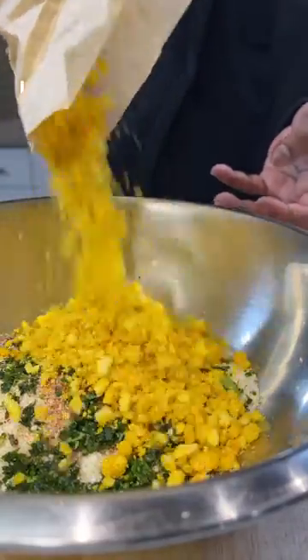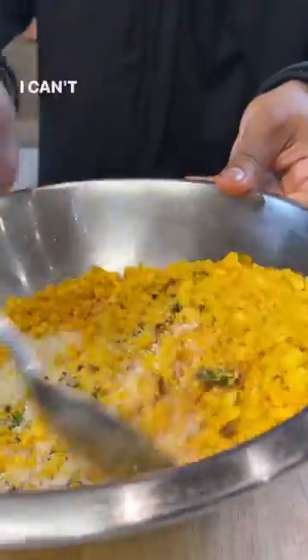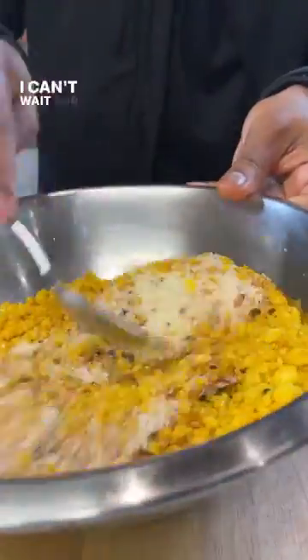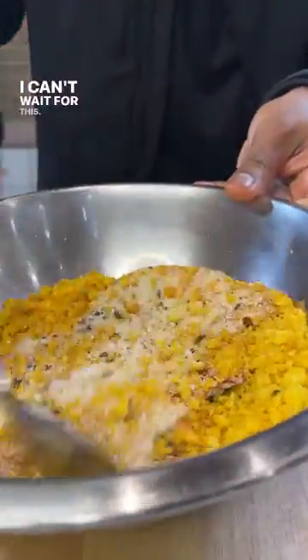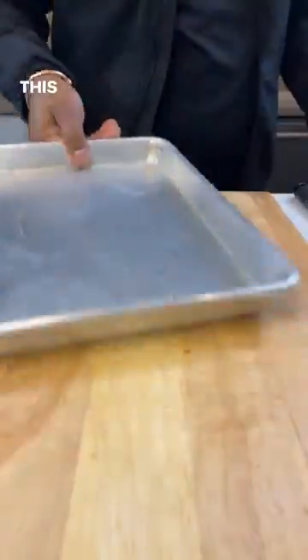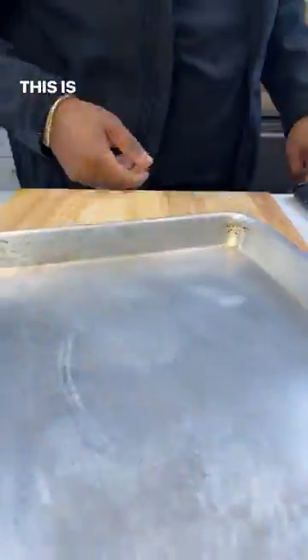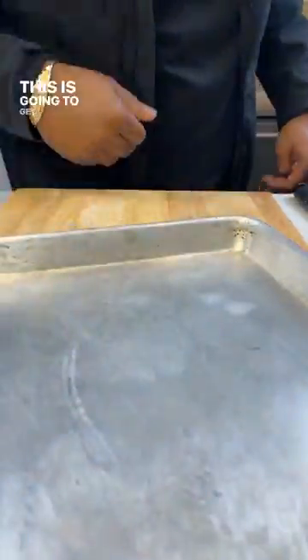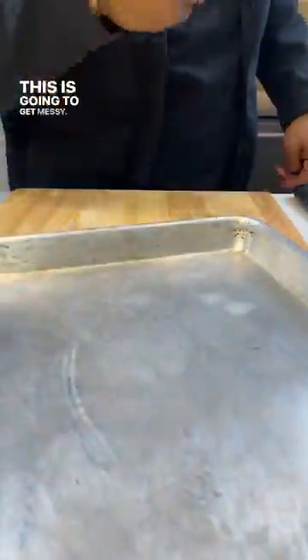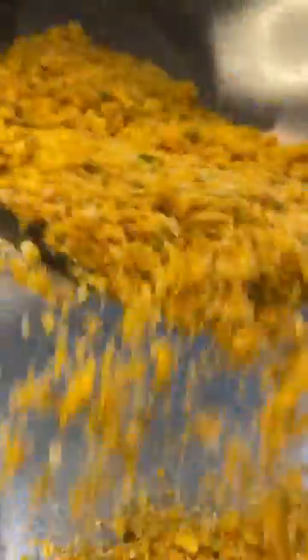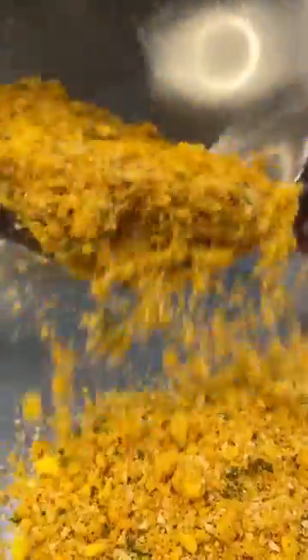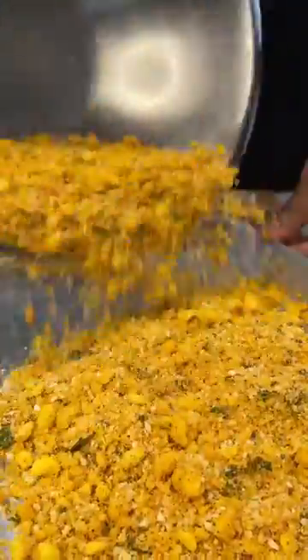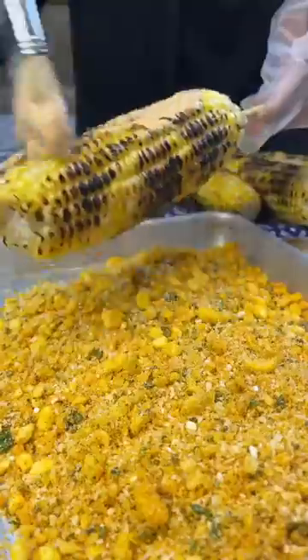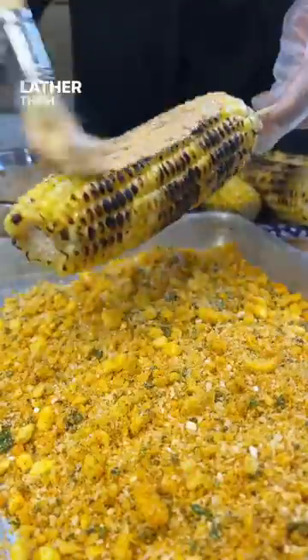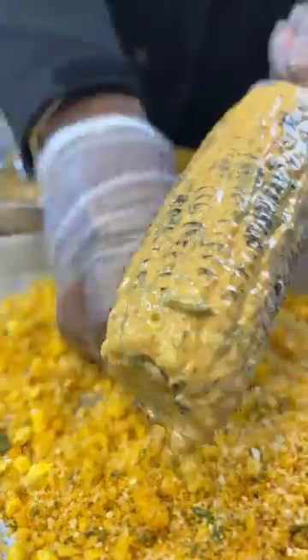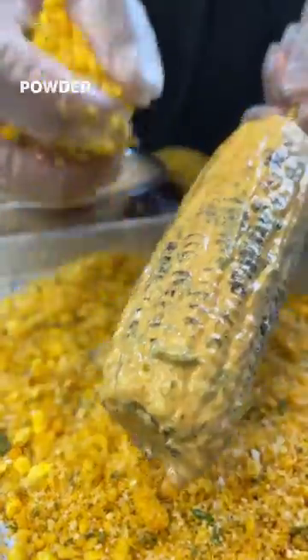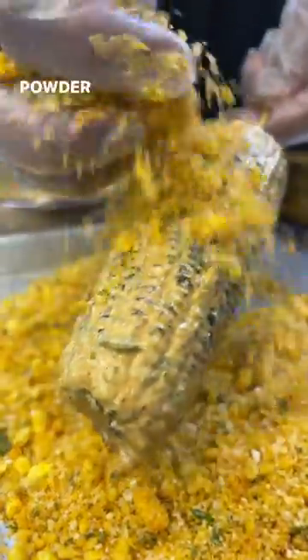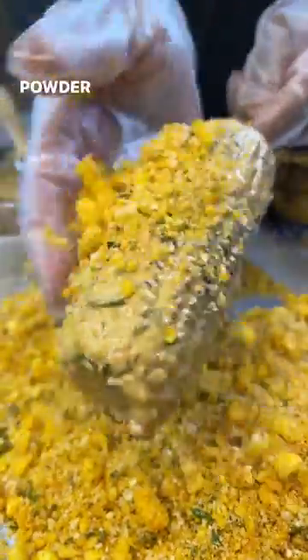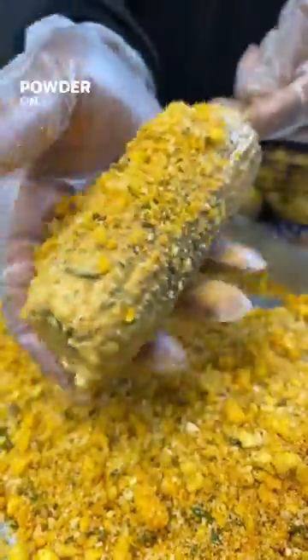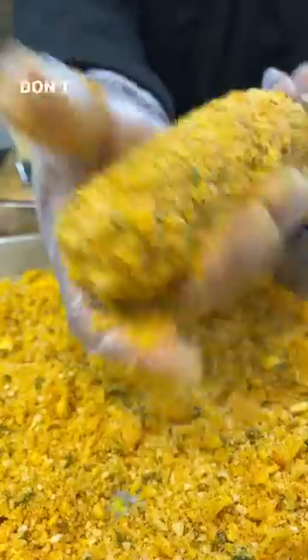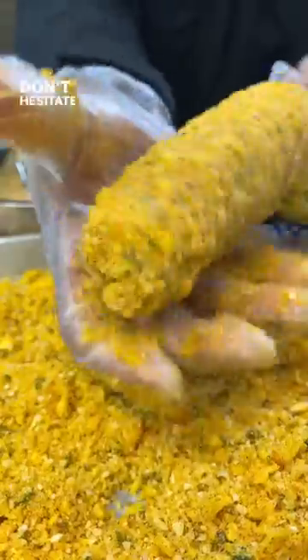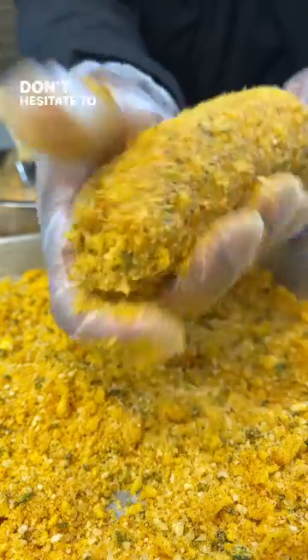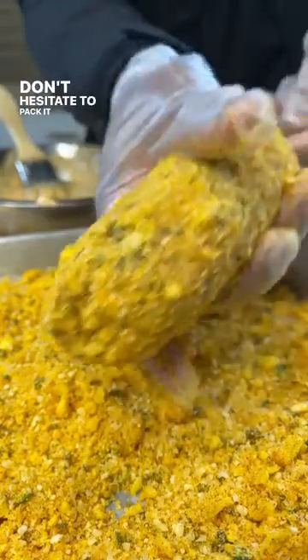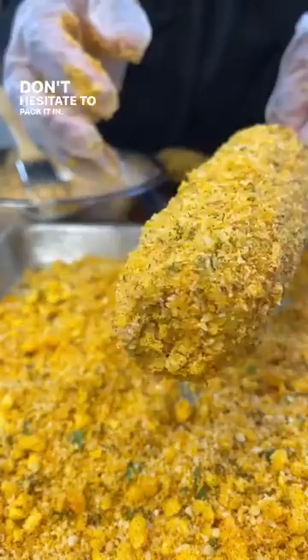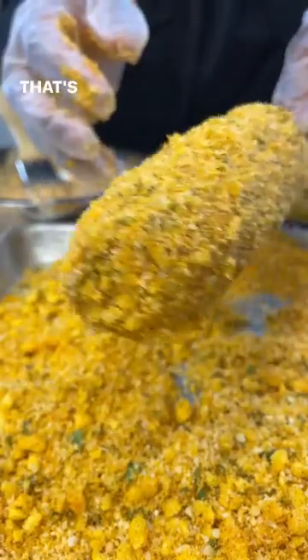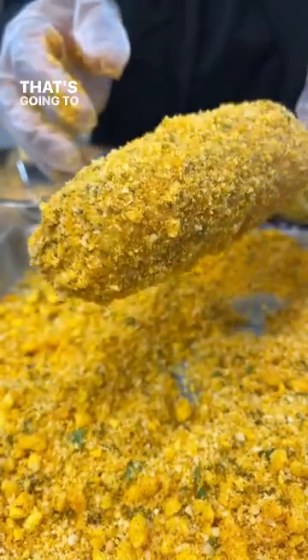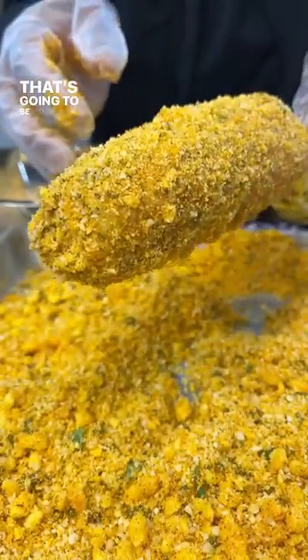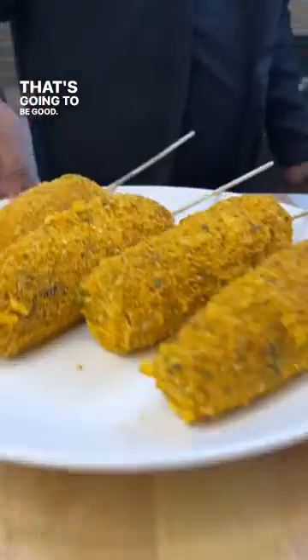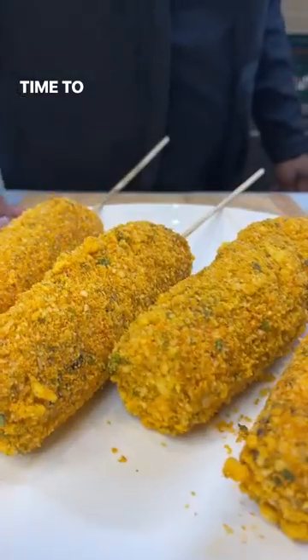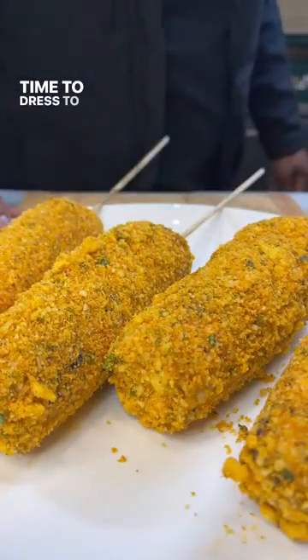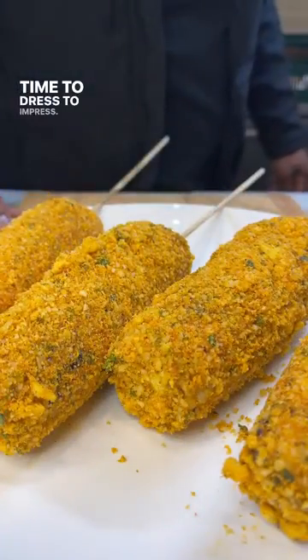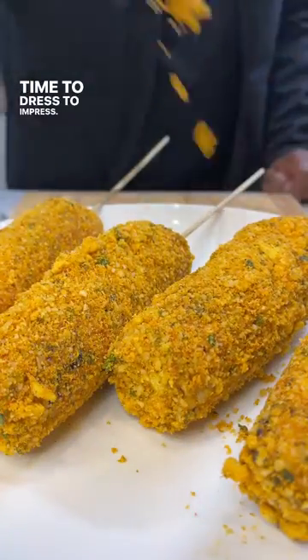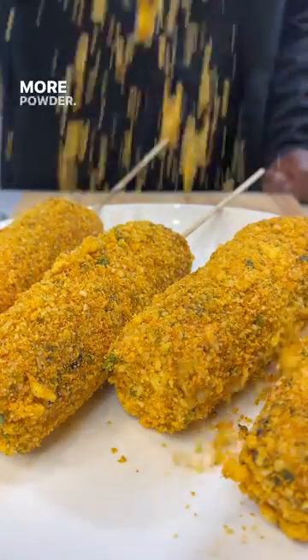I can't wait for this — this is gonna get messy. Lather them up, then powder them on. Don't hesitate to pack it in. That's gonna be good. Time to dress the impressed. Some more powder.